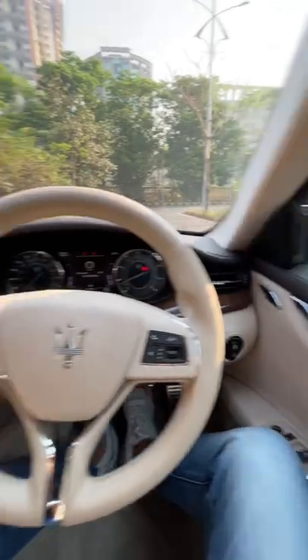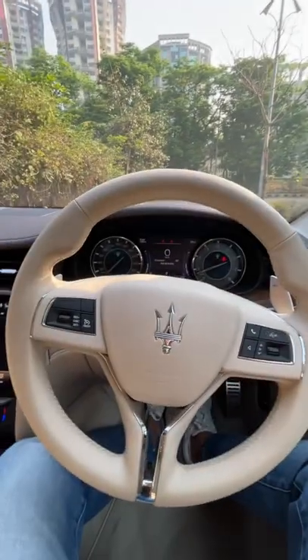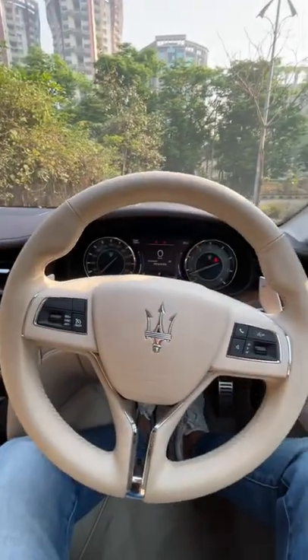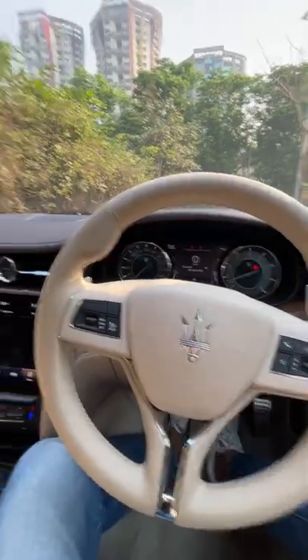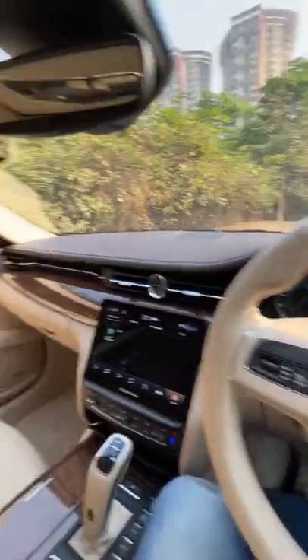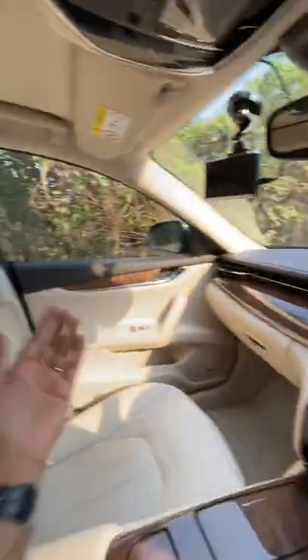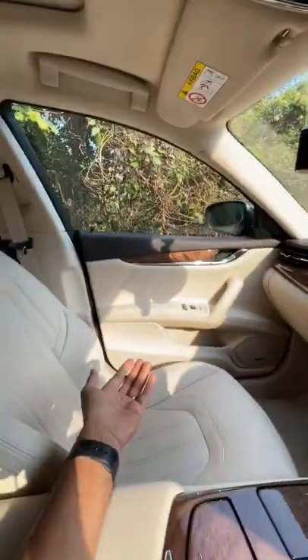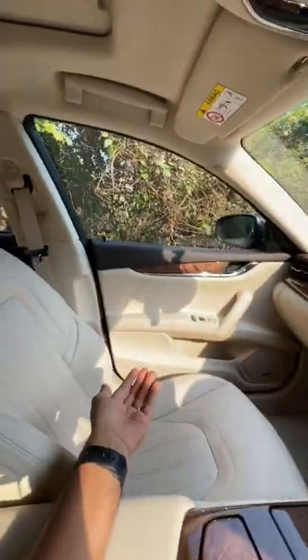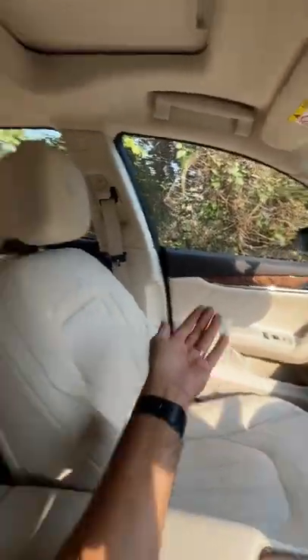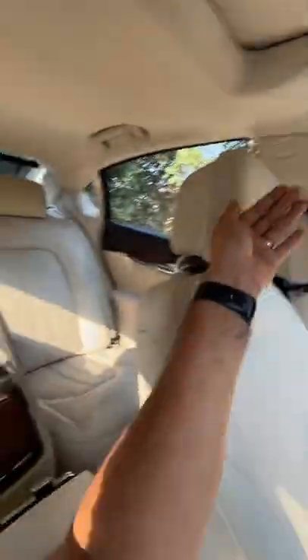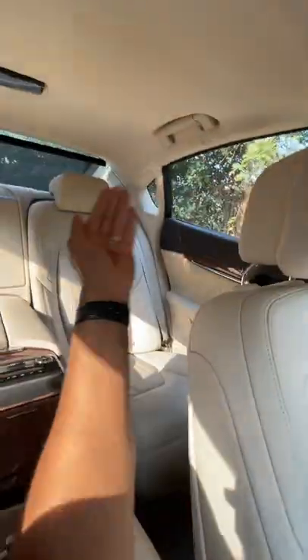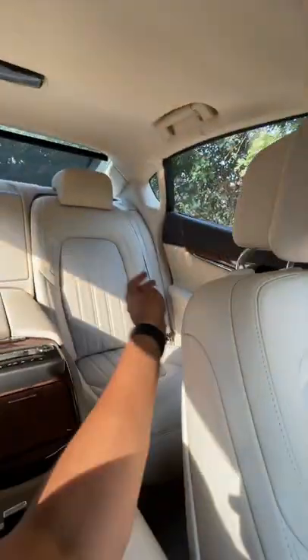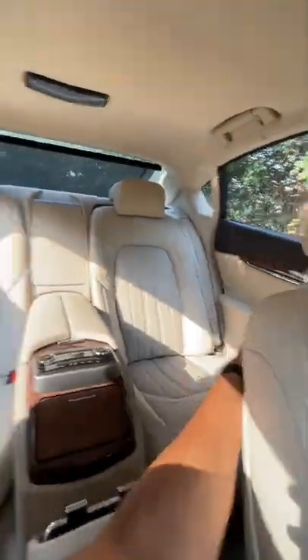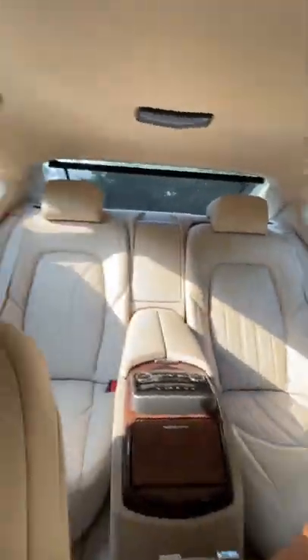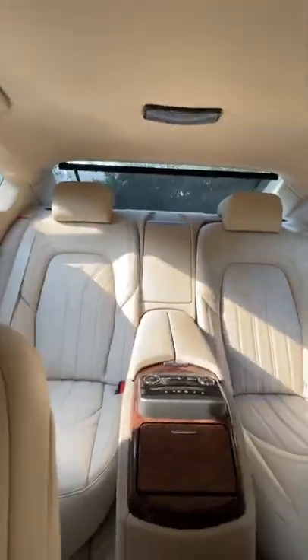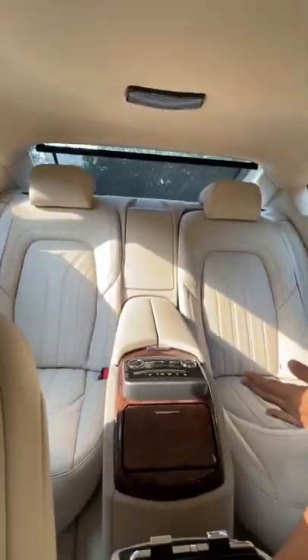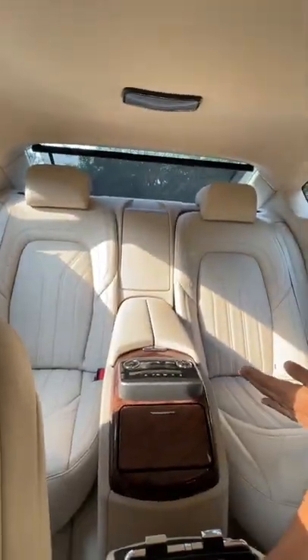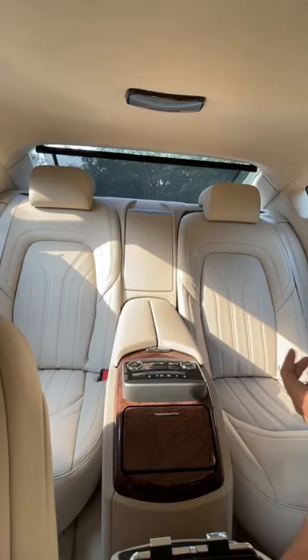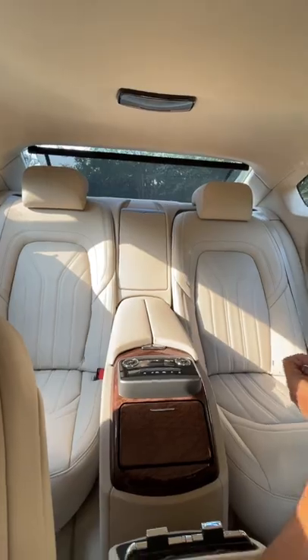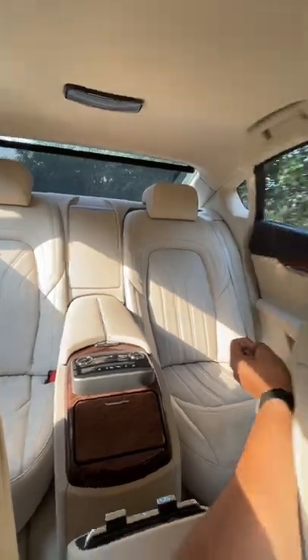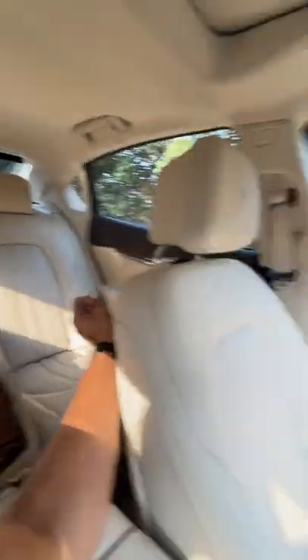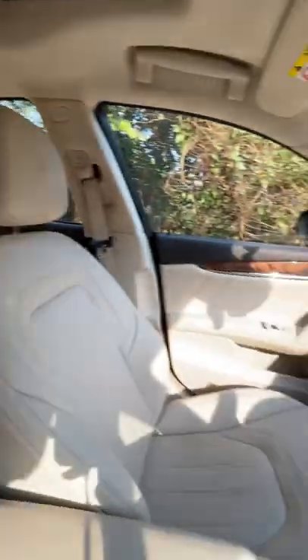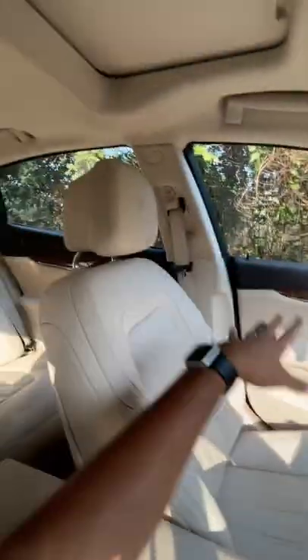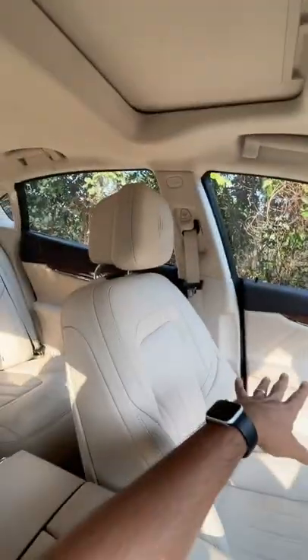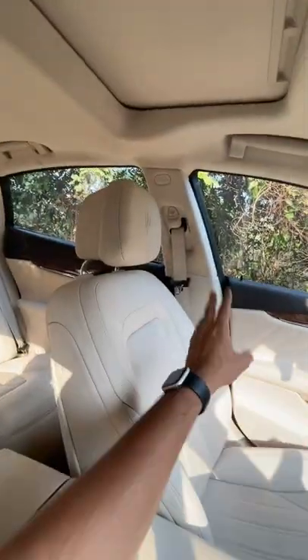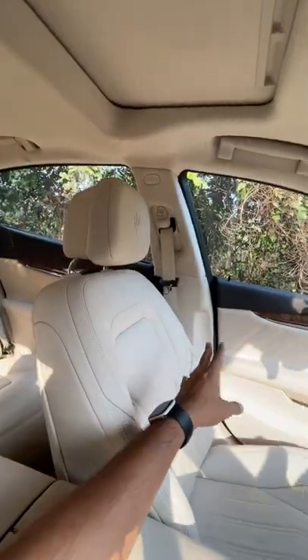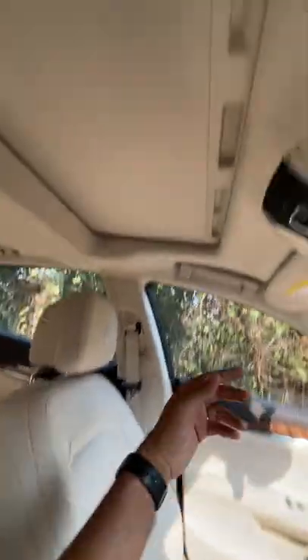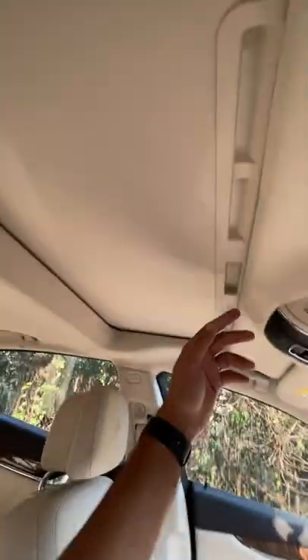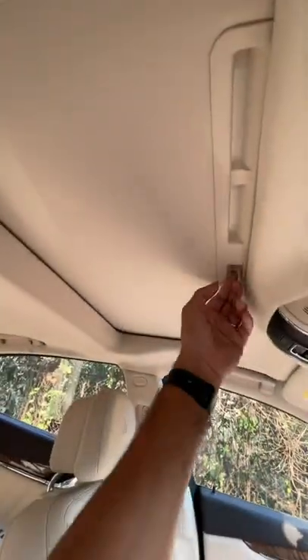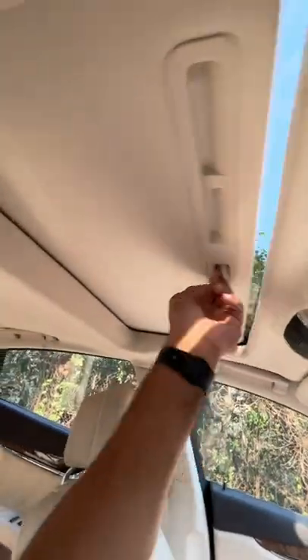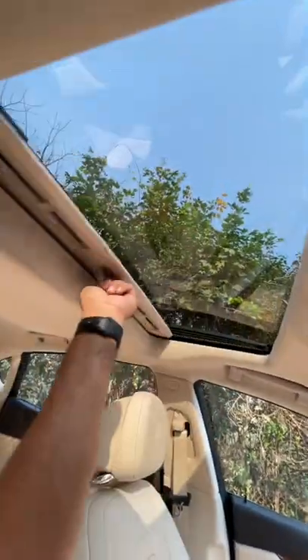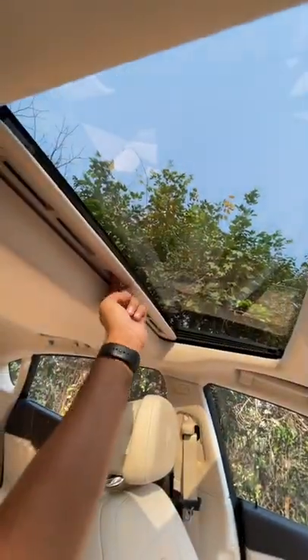Every seat of this car gets heated as well as ventilation function, even the rear ones. It's a four-seater because you get this massive center console. It's a really very comfortable and nice, very chin-to-mental sunroof.